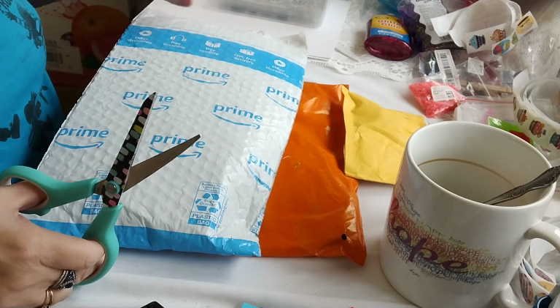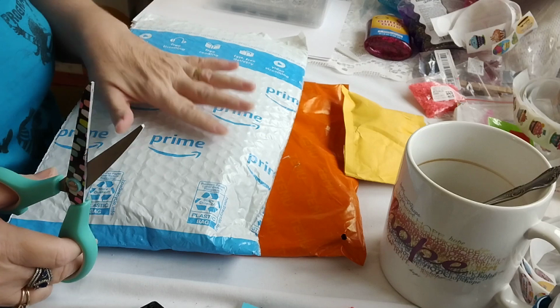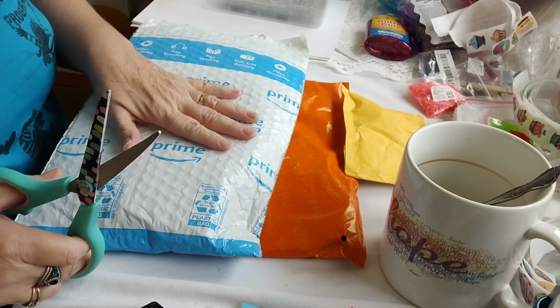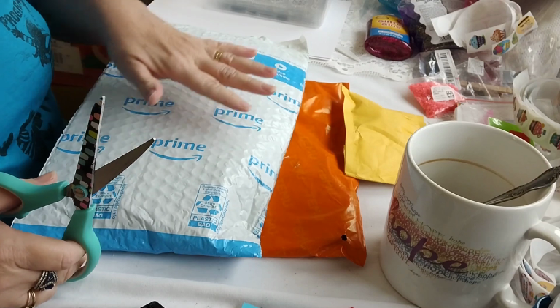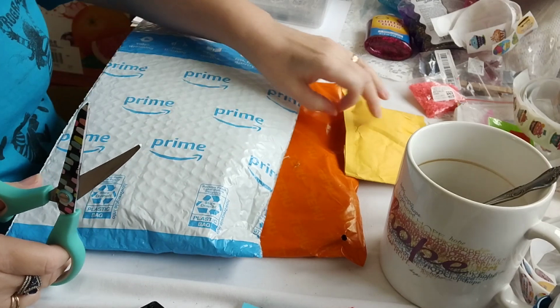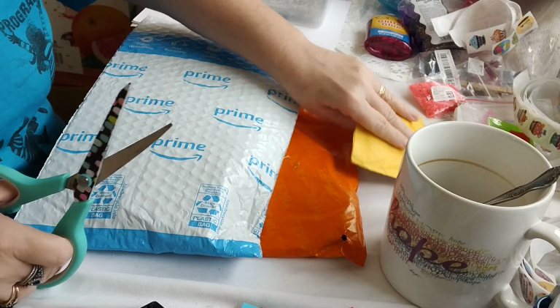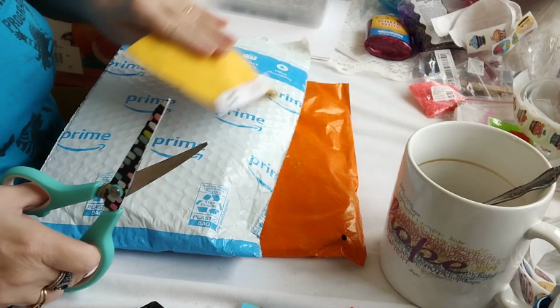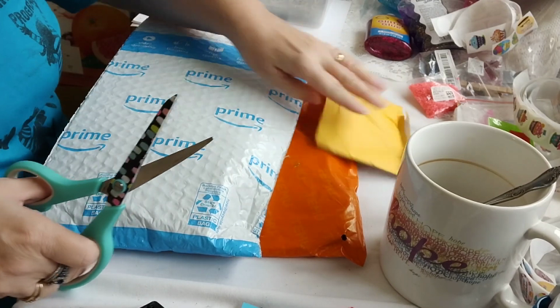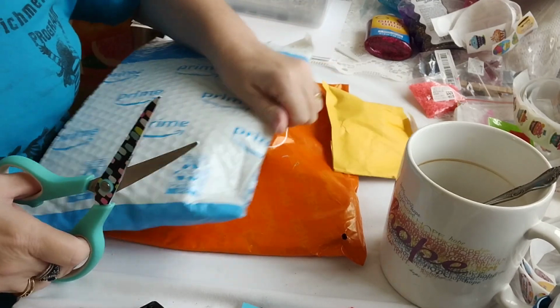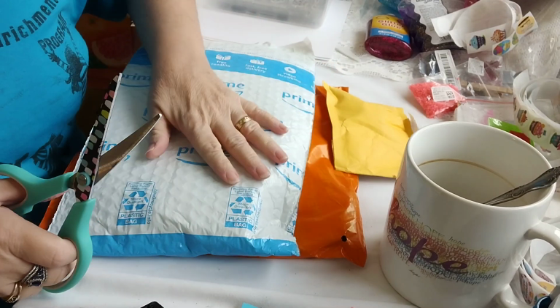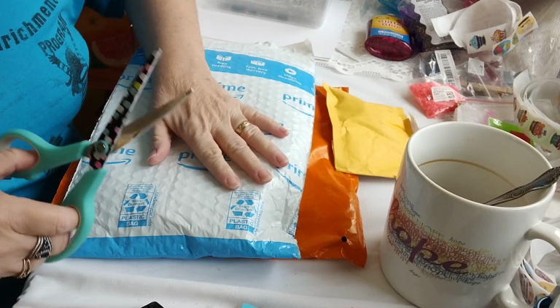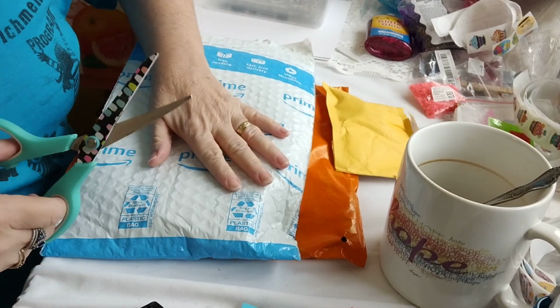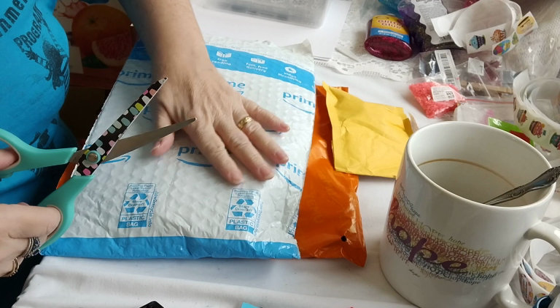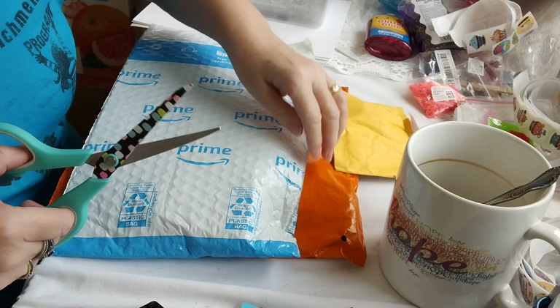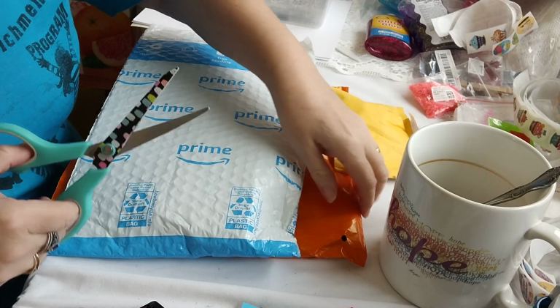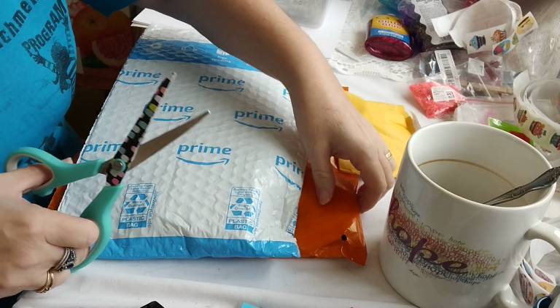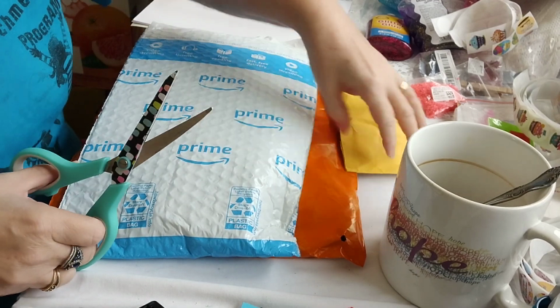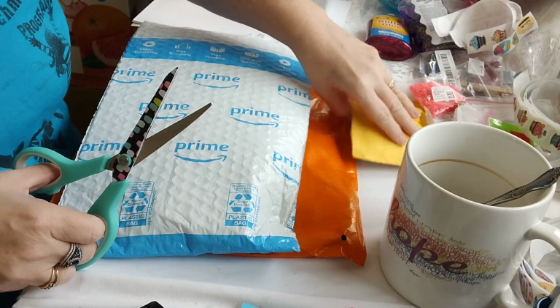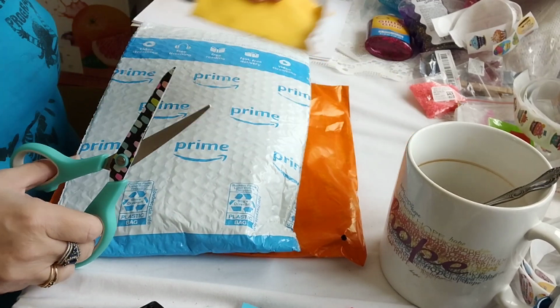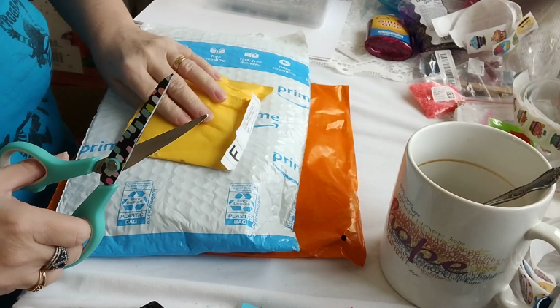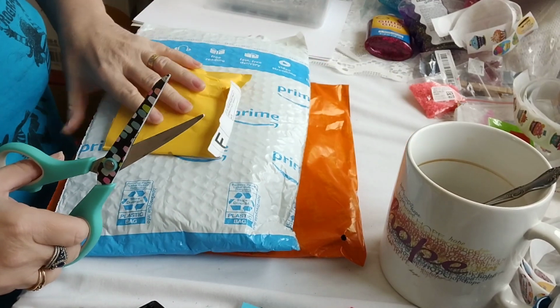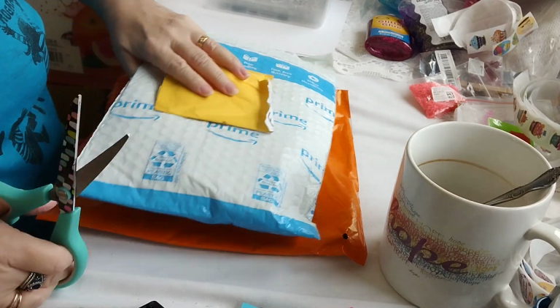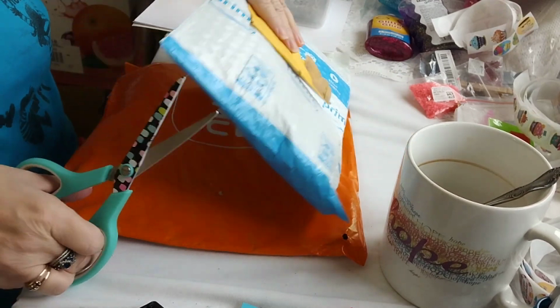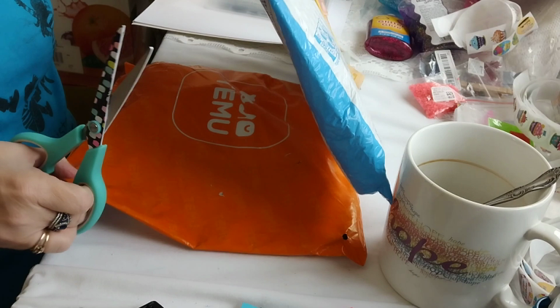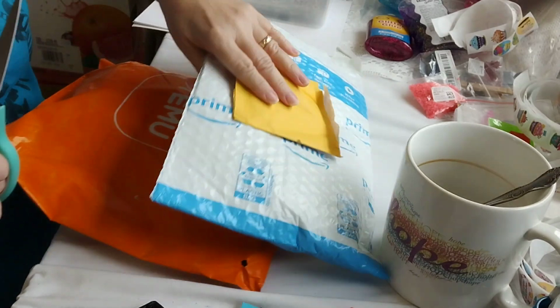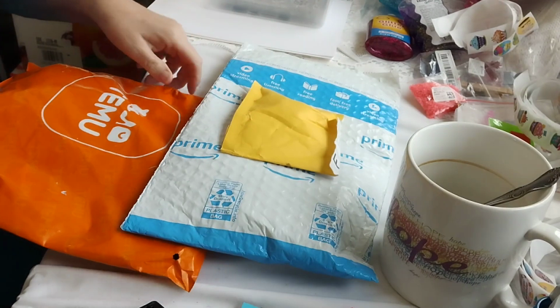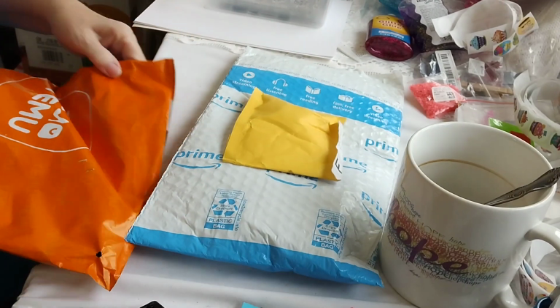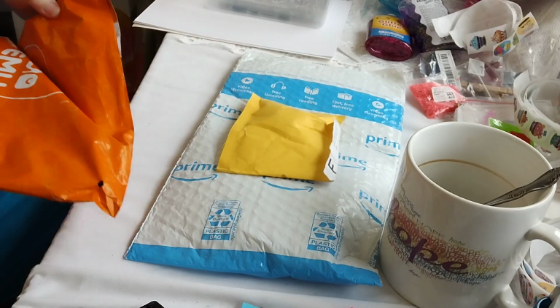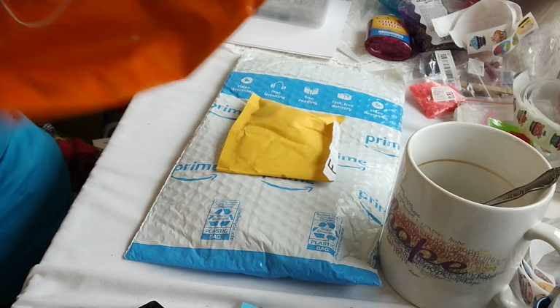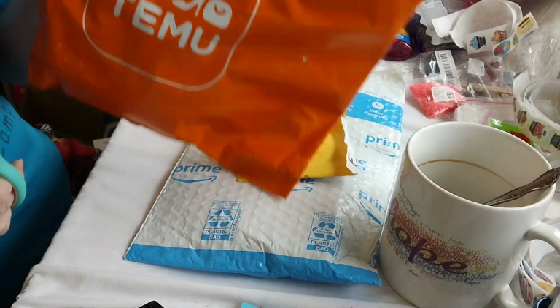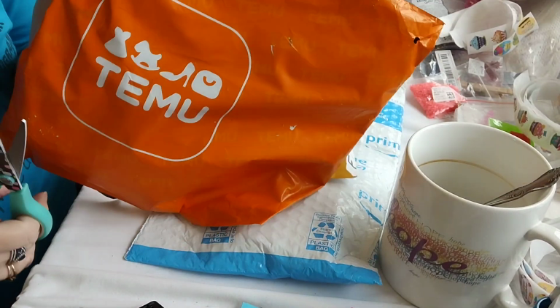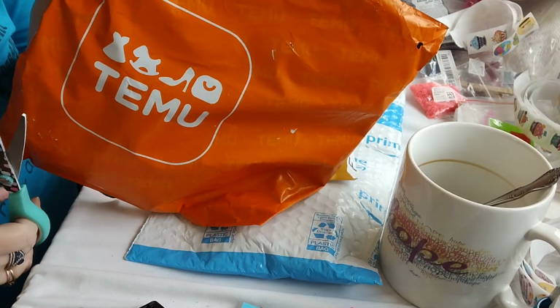I have some Happy Mail — well, actually a win. You're going to want to know about this win. And some stamps that I ordered, and Team You!